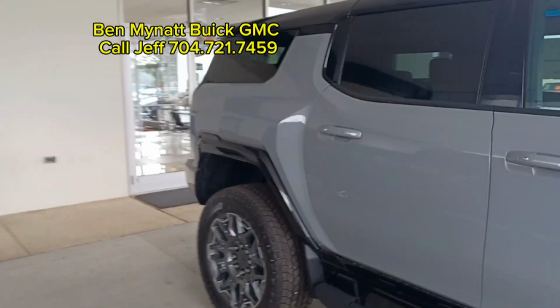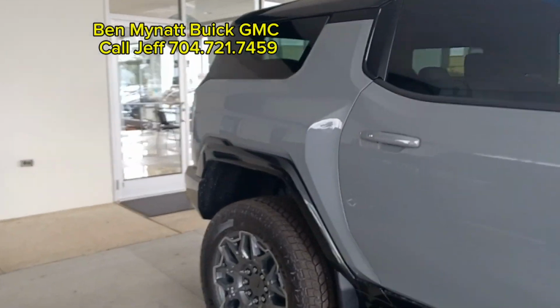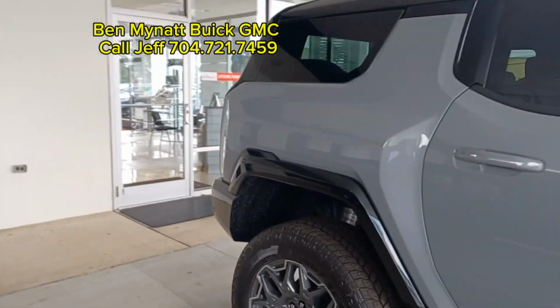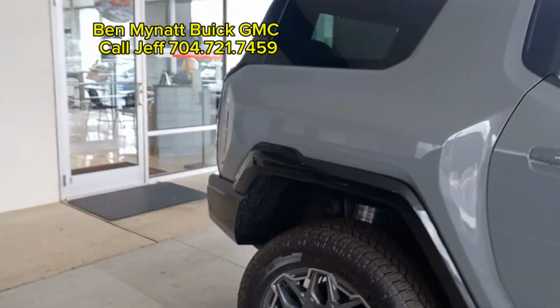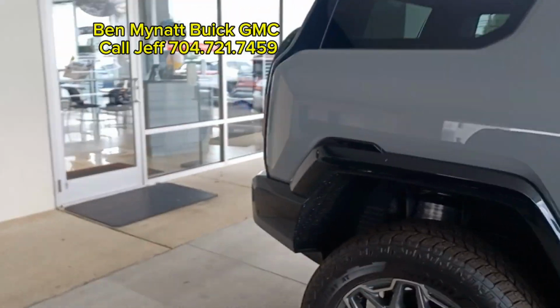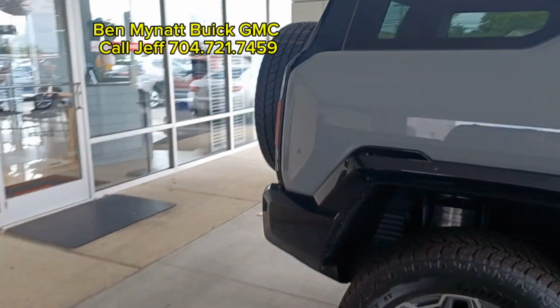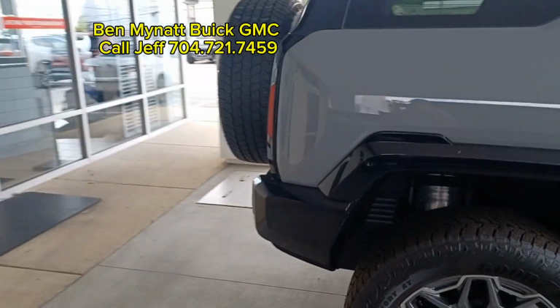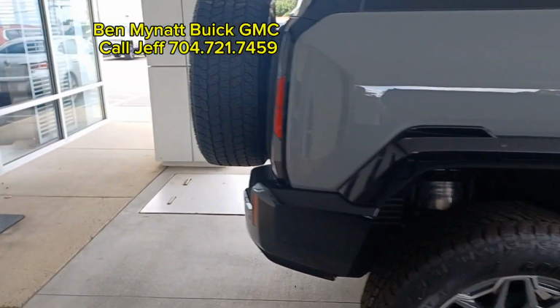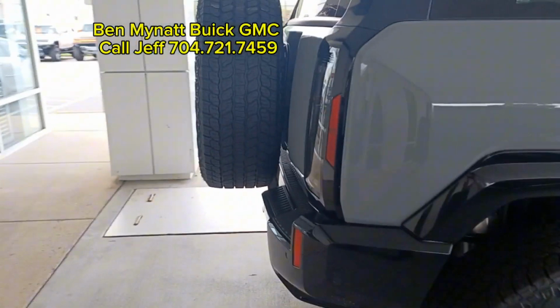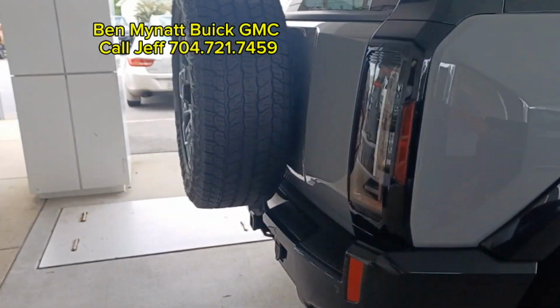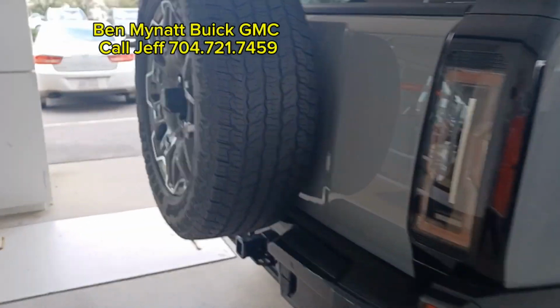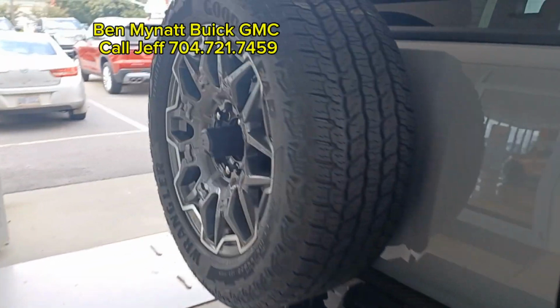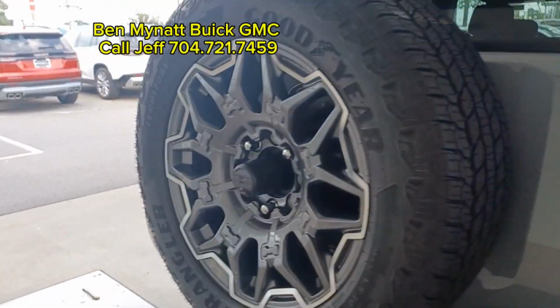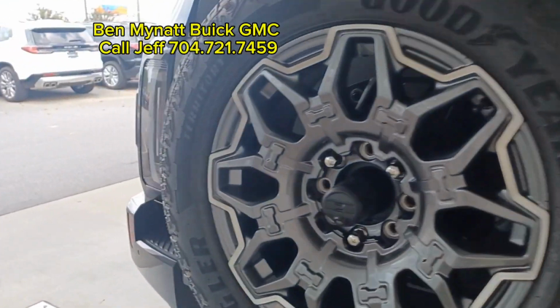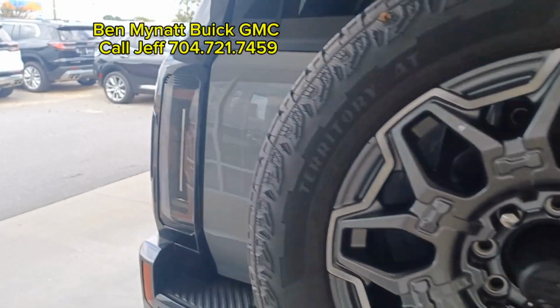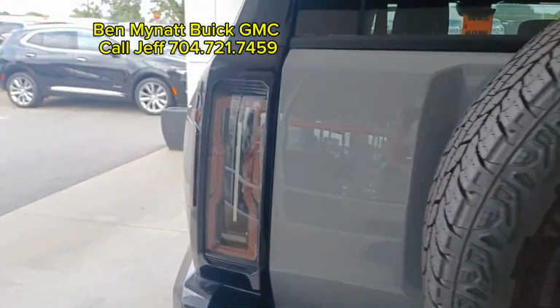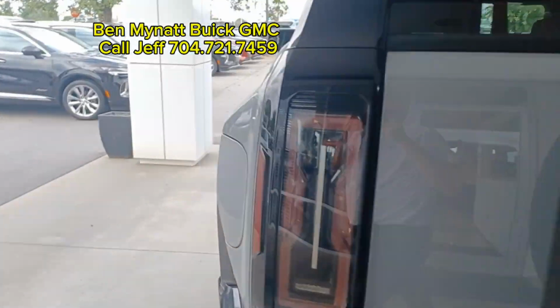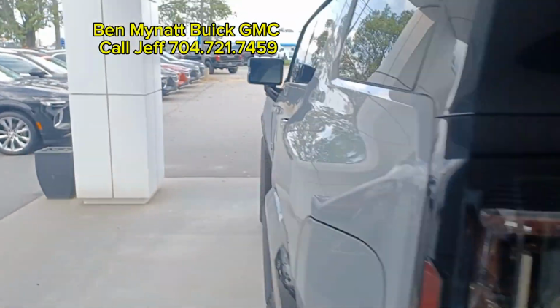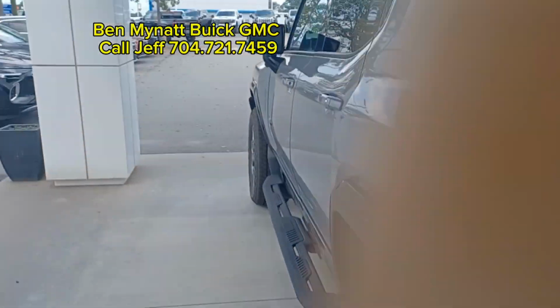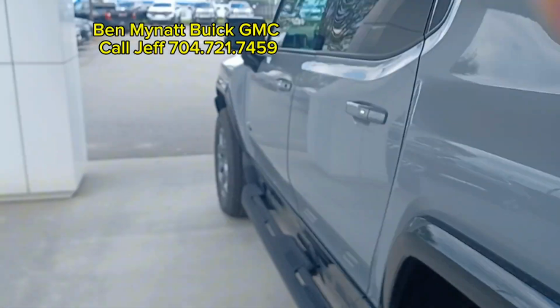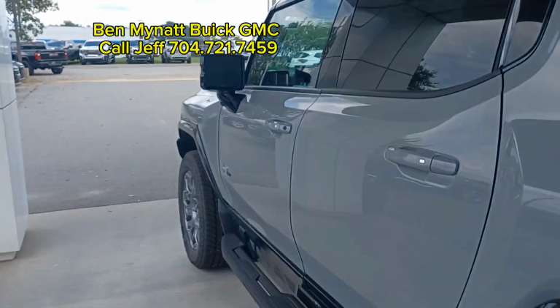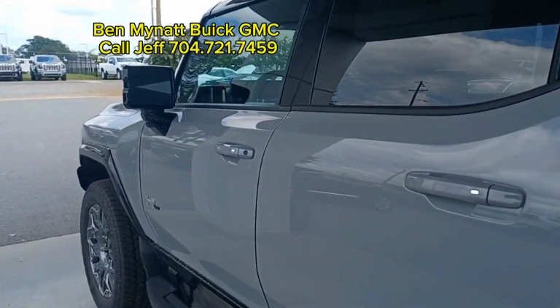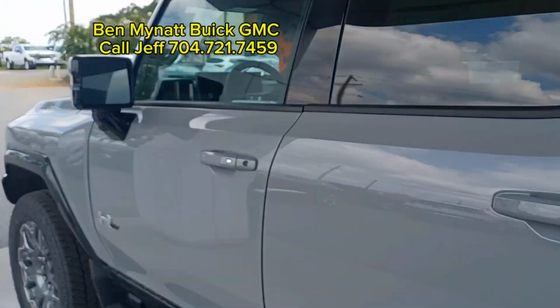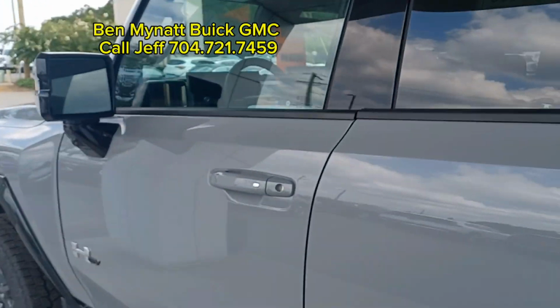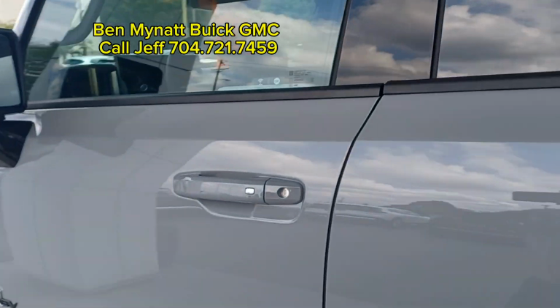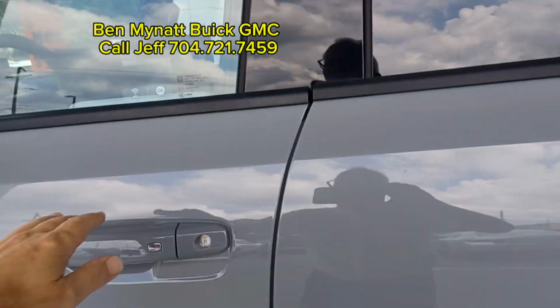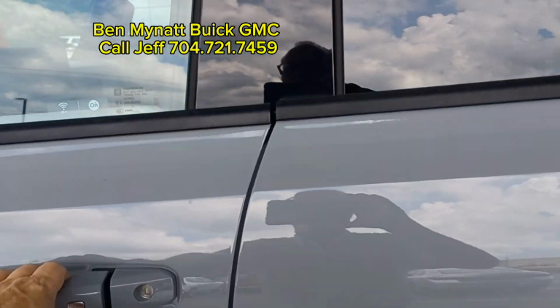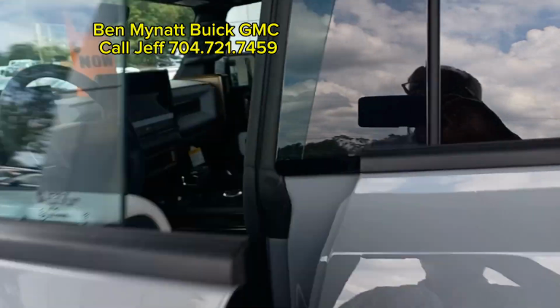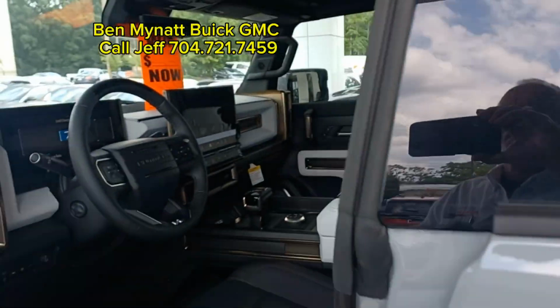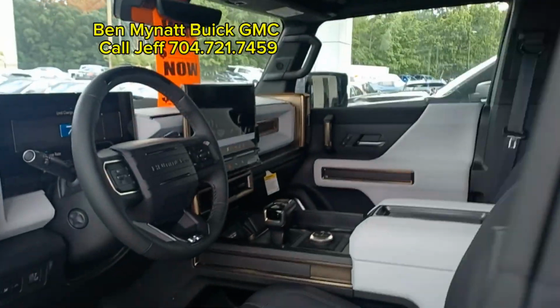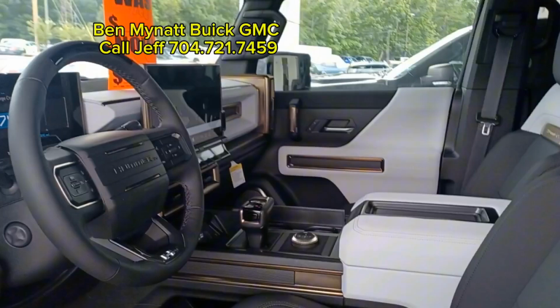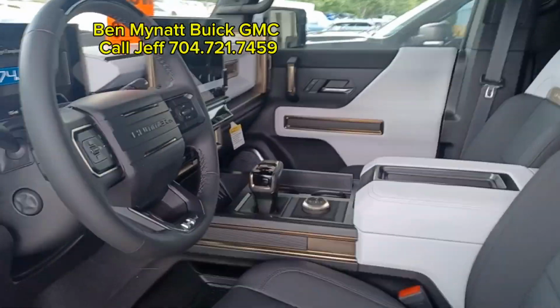Come on down to Ben Myatt Buick GMC in Concord, or just give me a call. This is Jeff. You can call me at 704-721-7459.